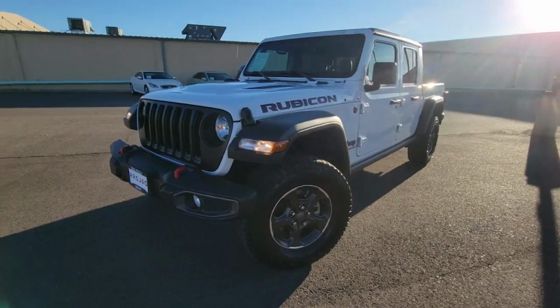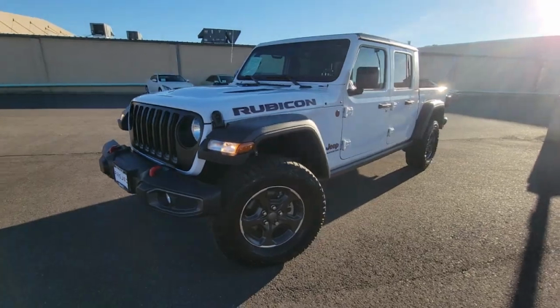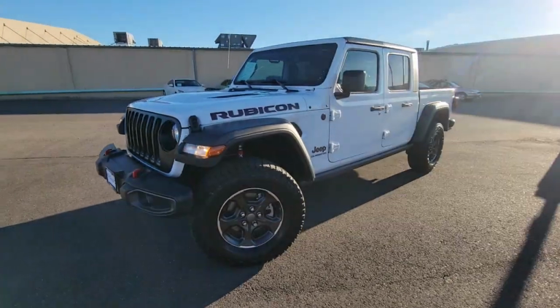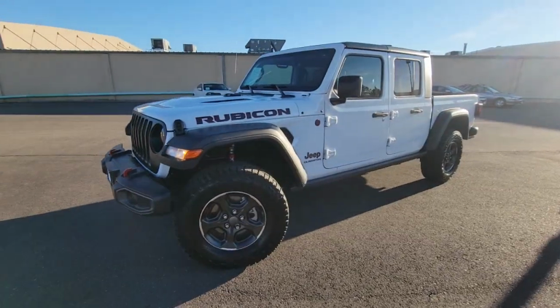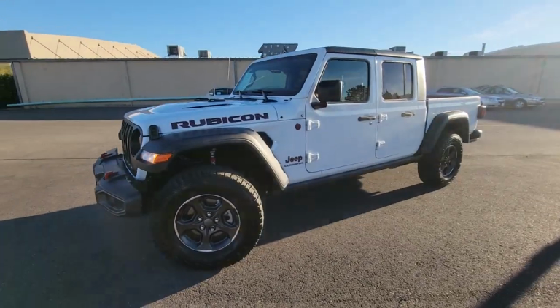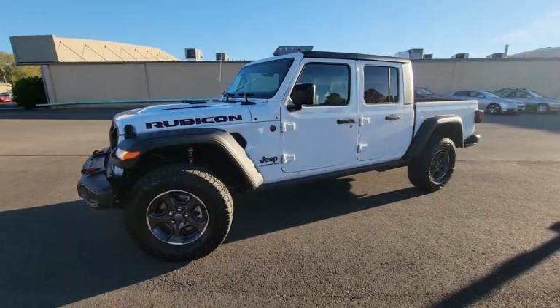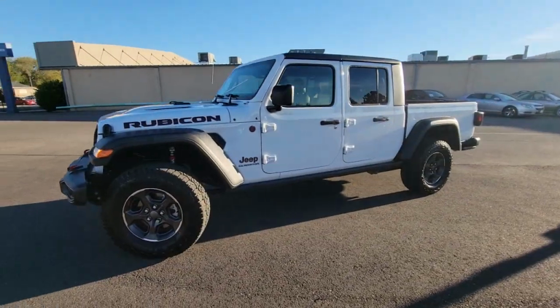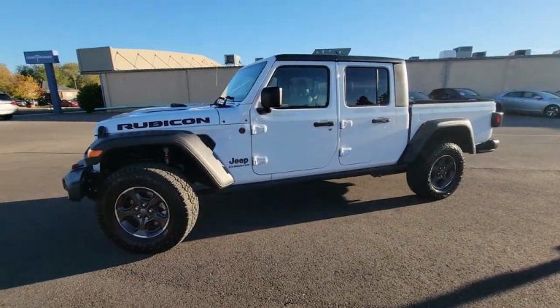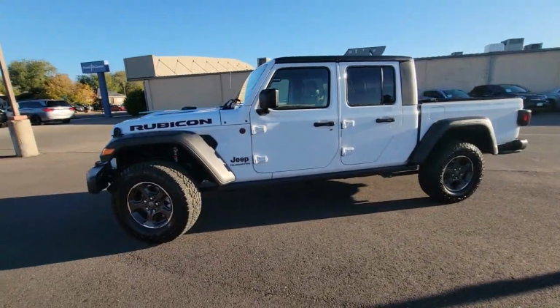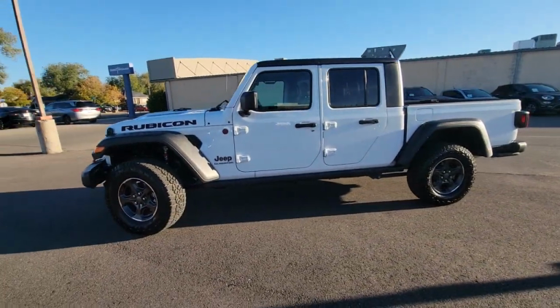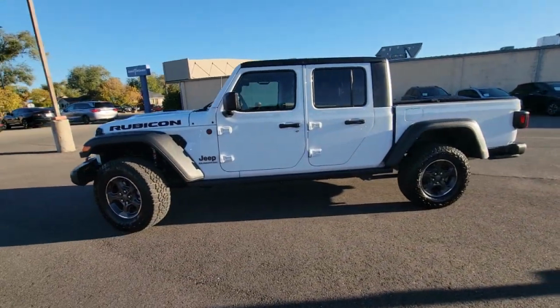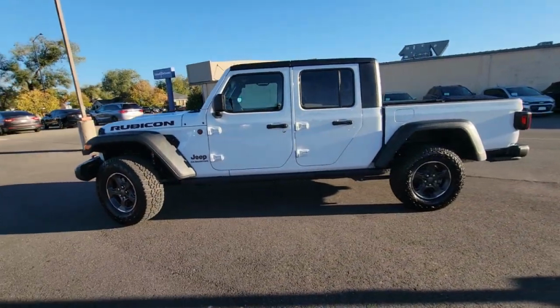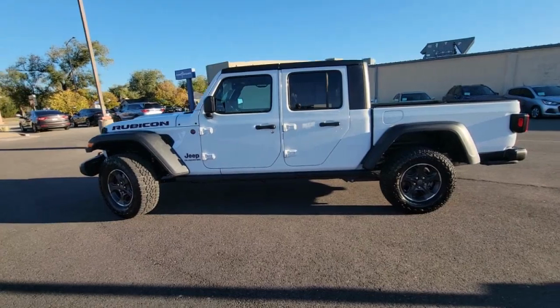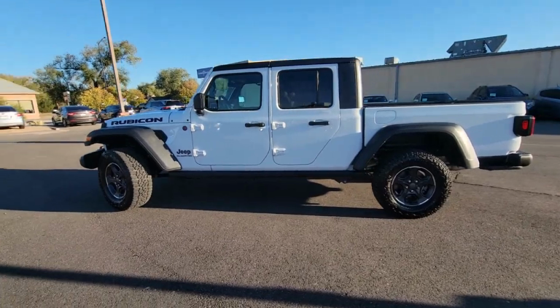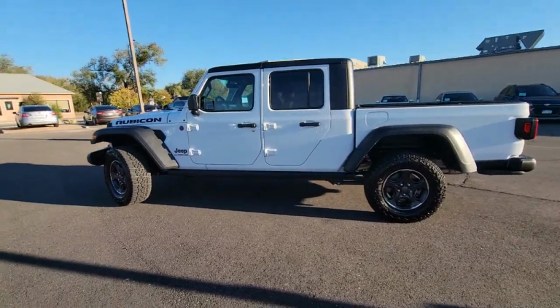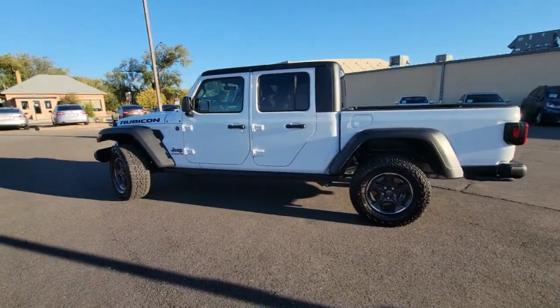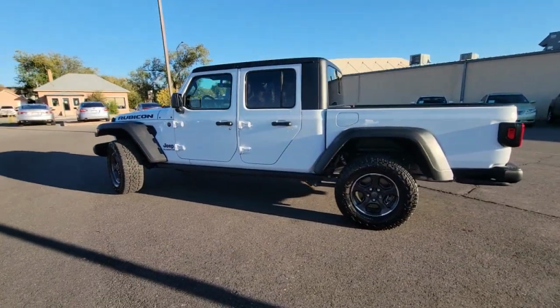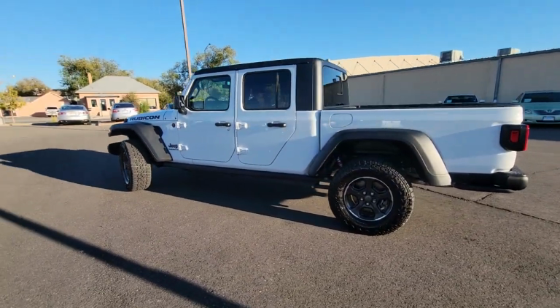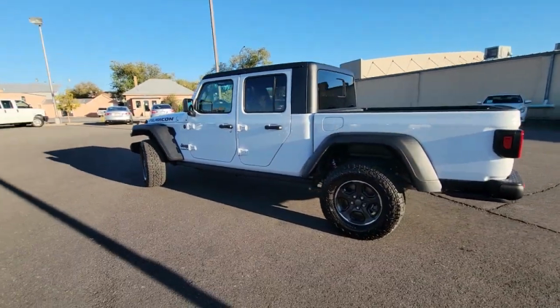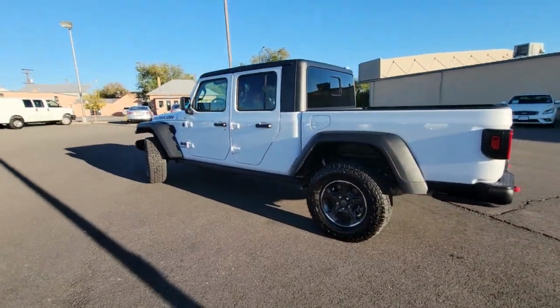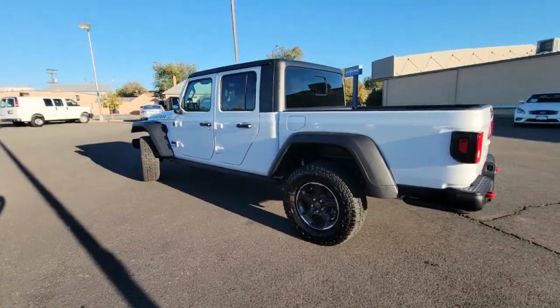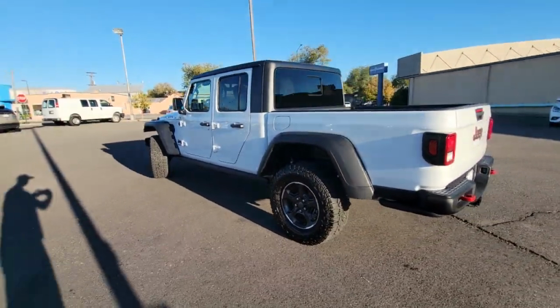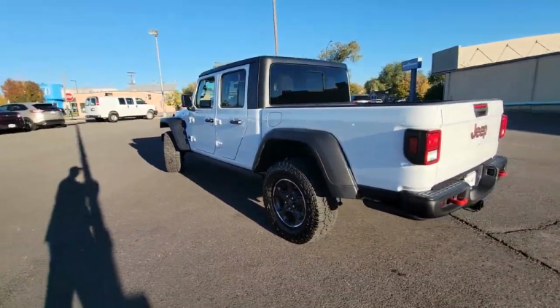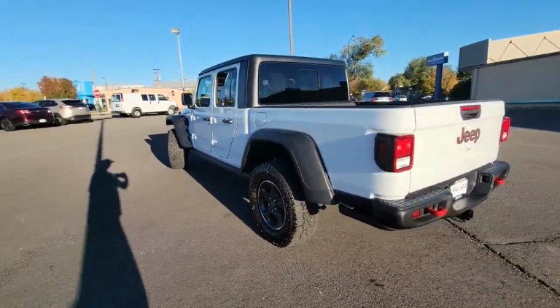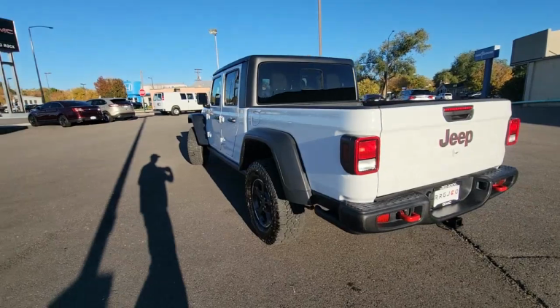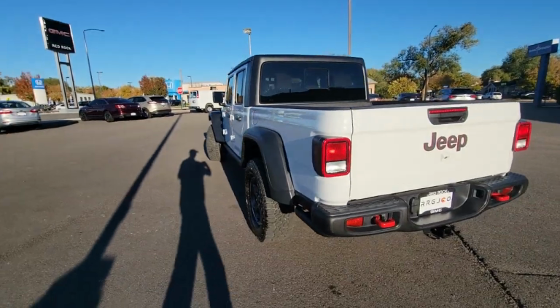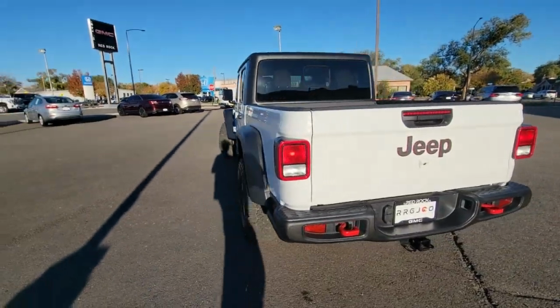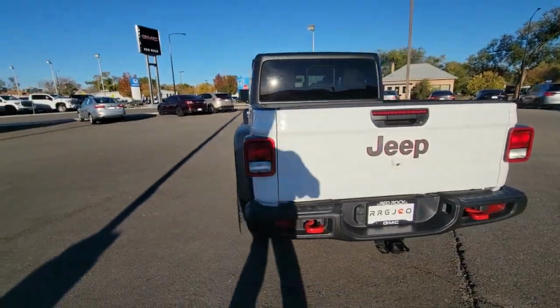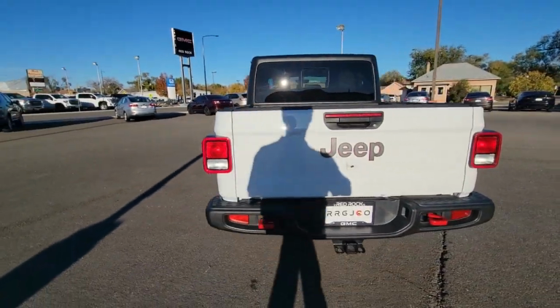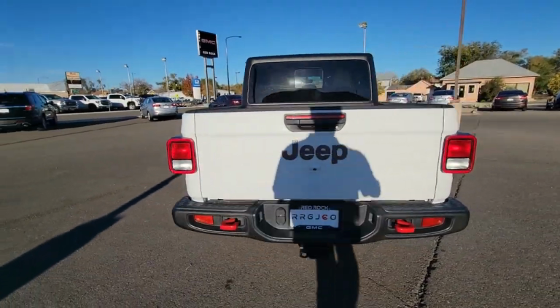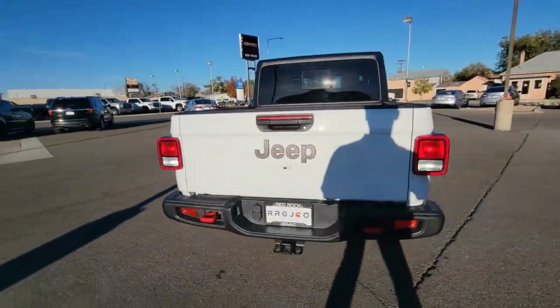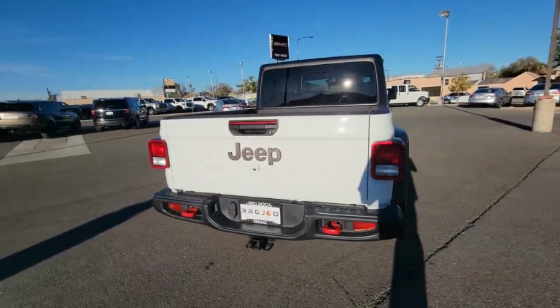You just found the 2022 Jeep Gladiator. This vehicle is an outstanding buy with fewer than 10,000 miles on the odometer. This unapologetically rugged Gladiator is the ultimate trail partner.